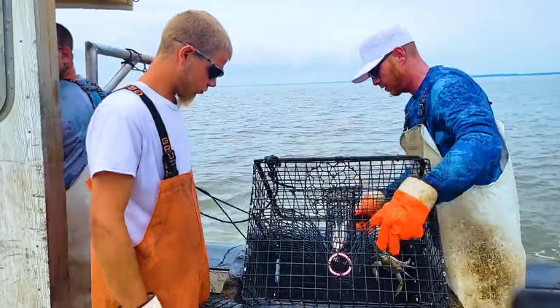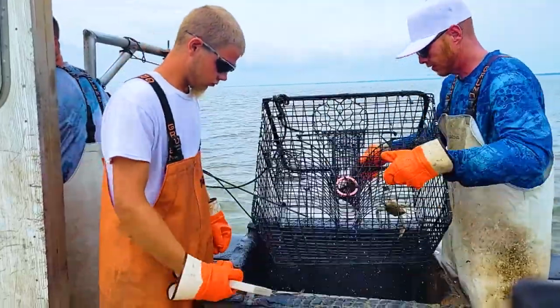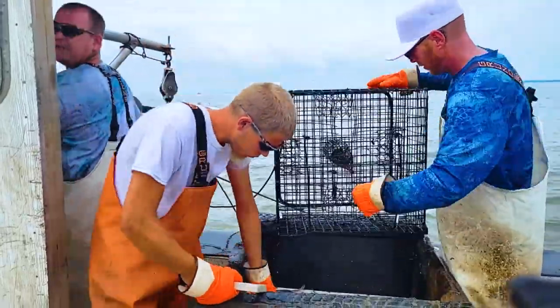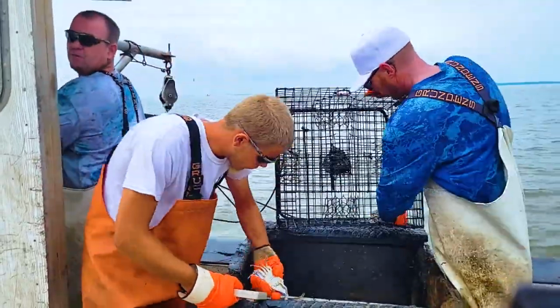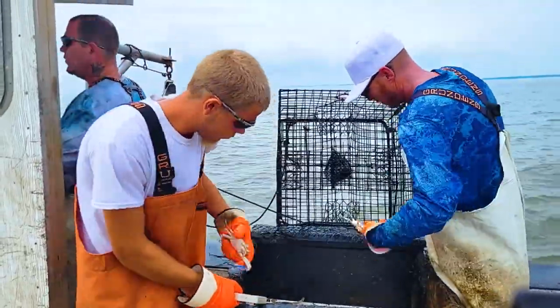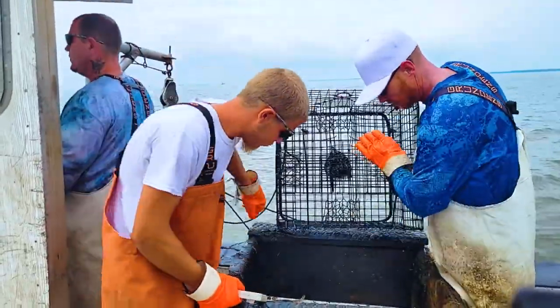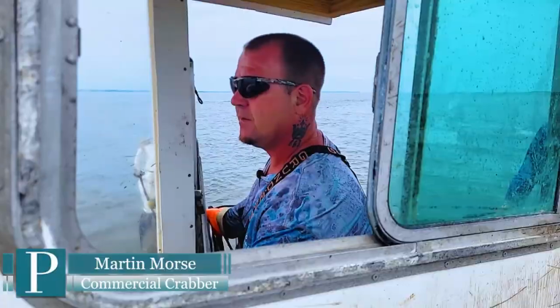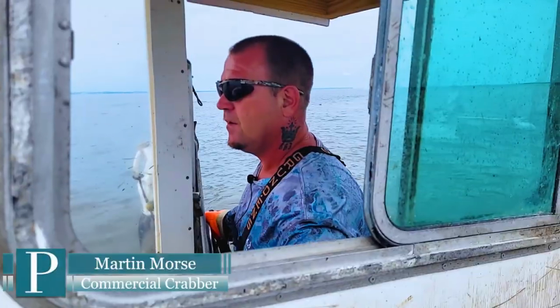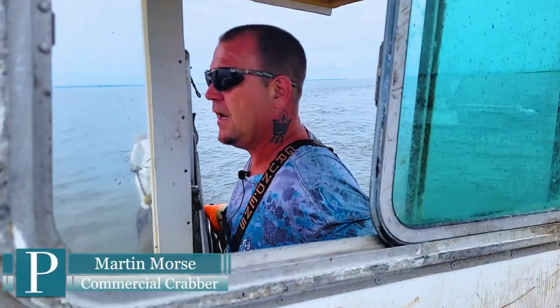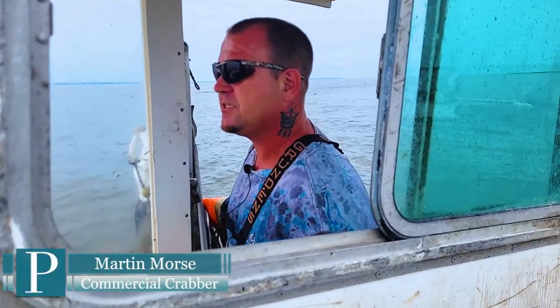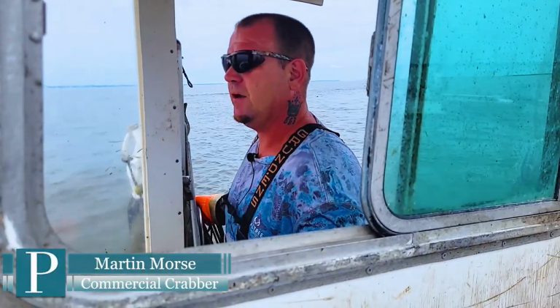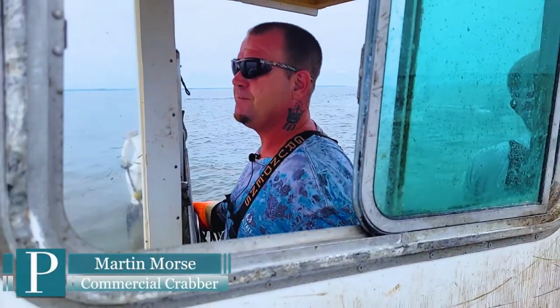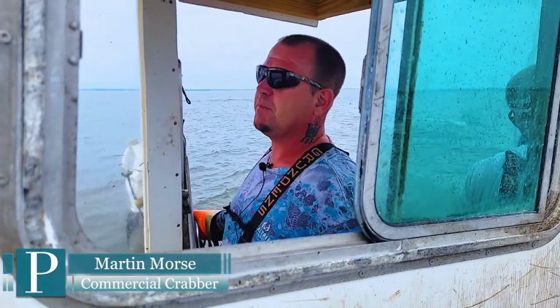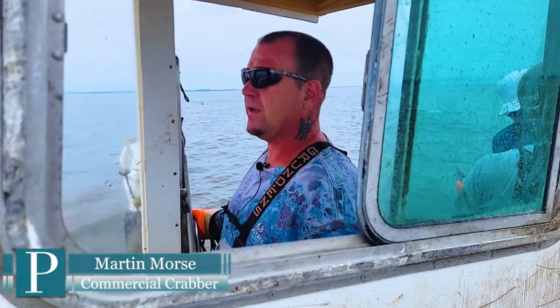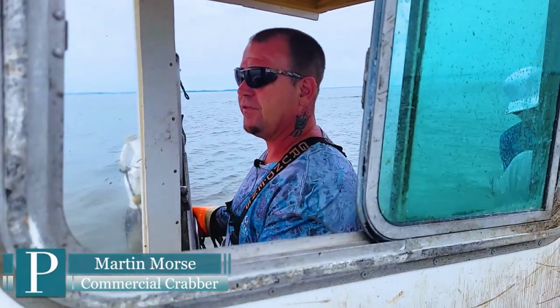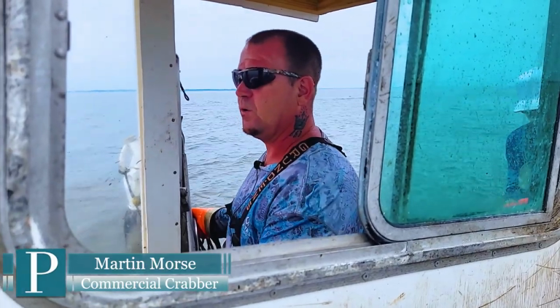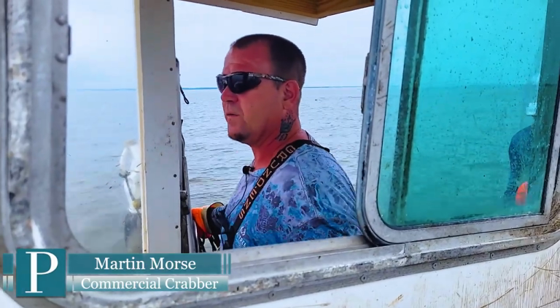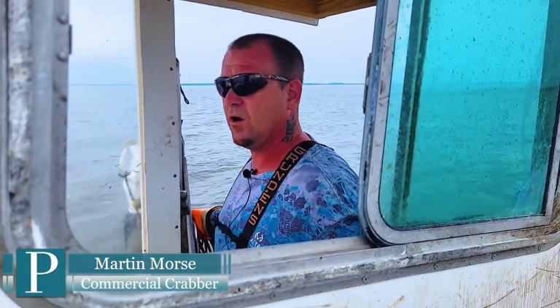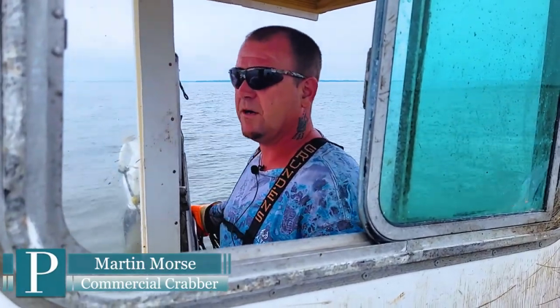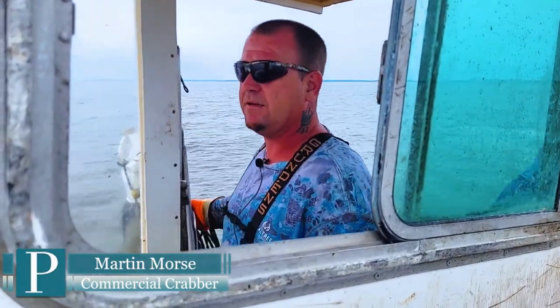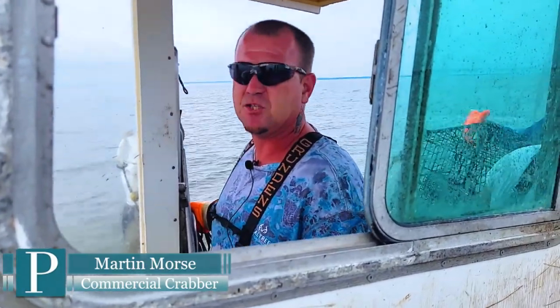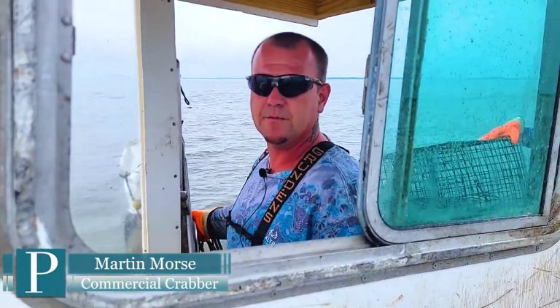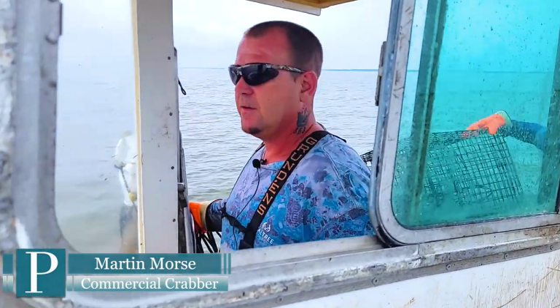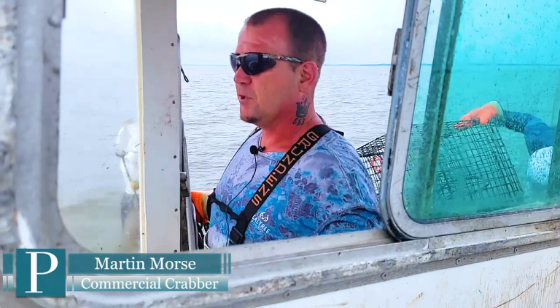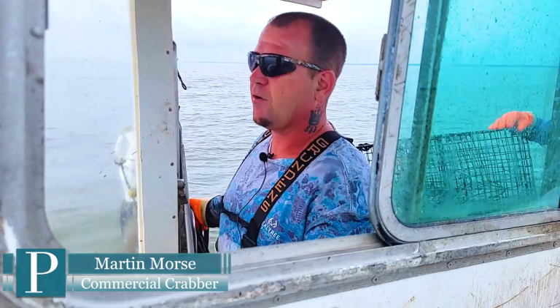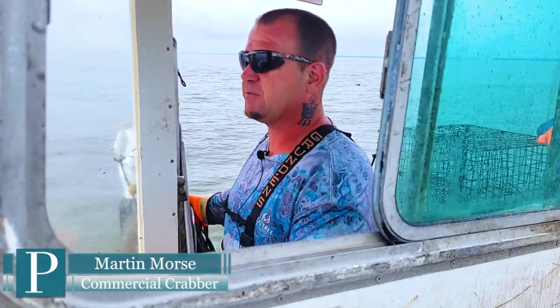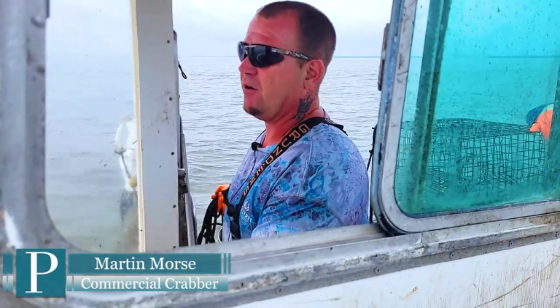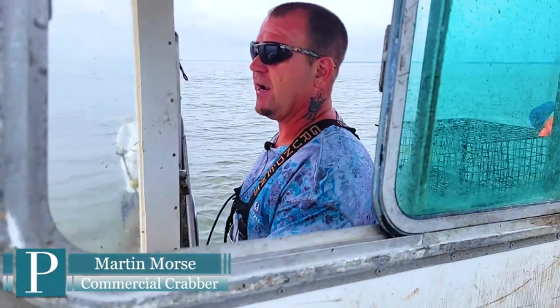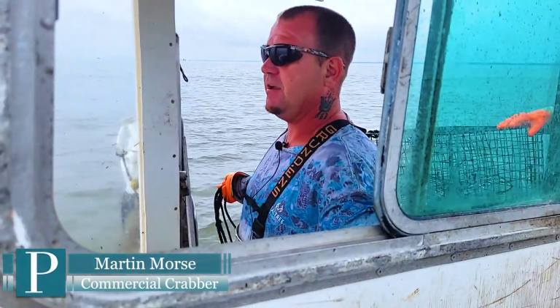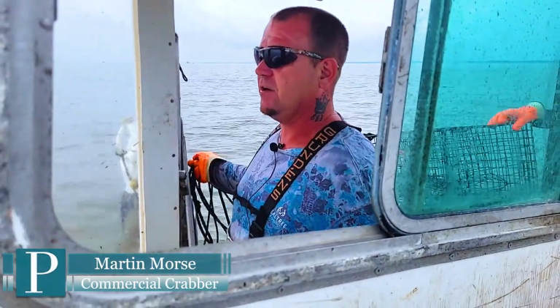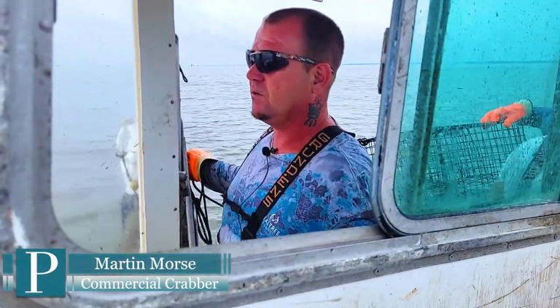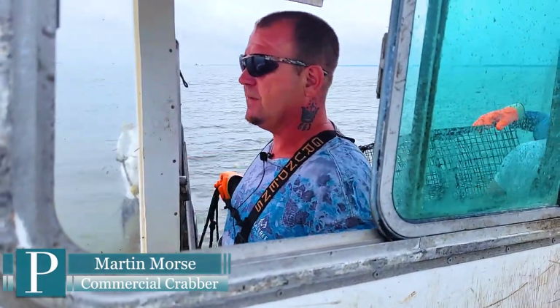We get a lot of northwest wind in the springtime. We had a lot last year, but the year before we had nothing but northwest wind — our whole spring run was about destroyed. It pushed all the crabs out, scattered them, and you really couldn't get on them right.